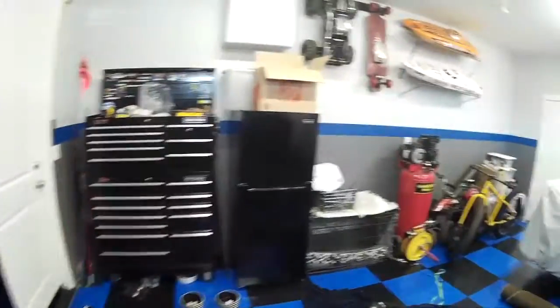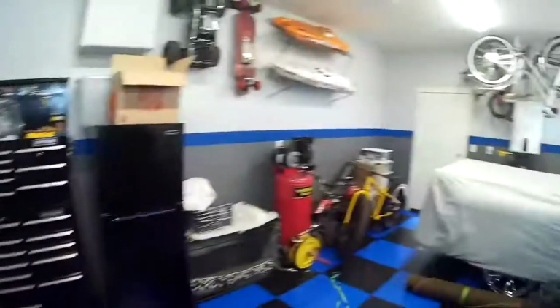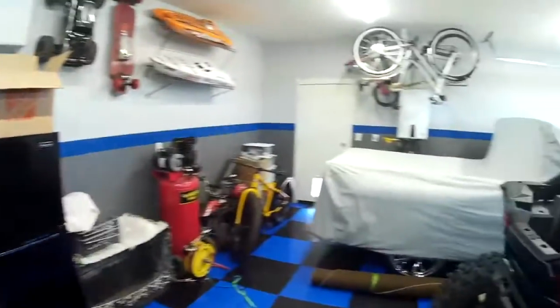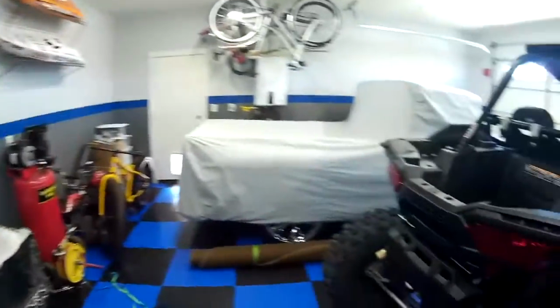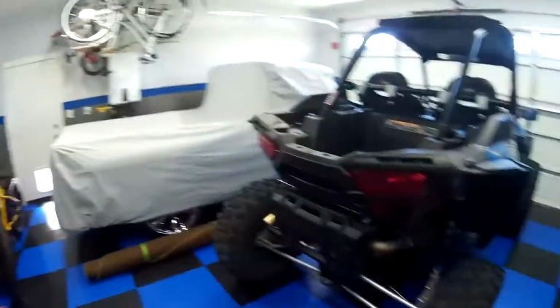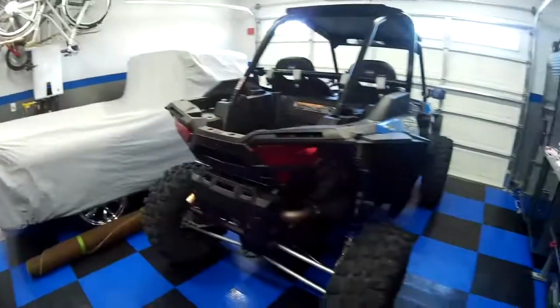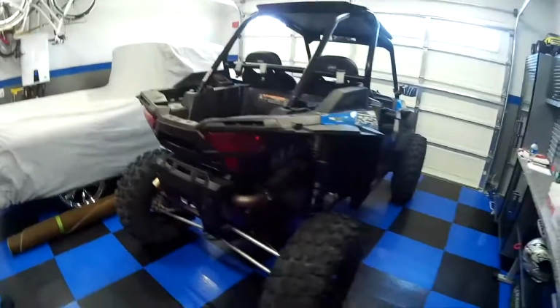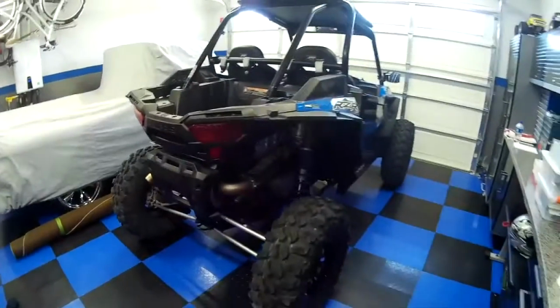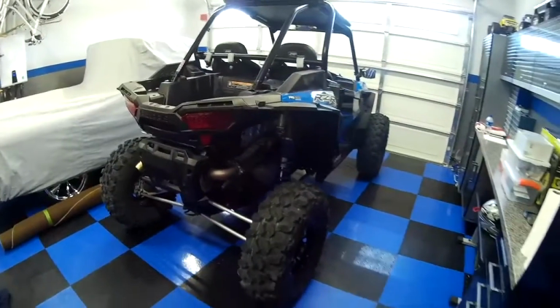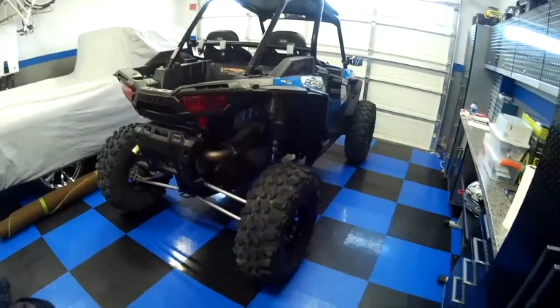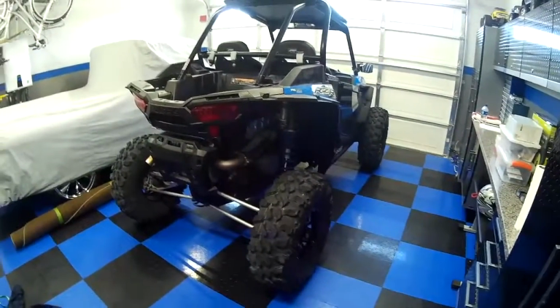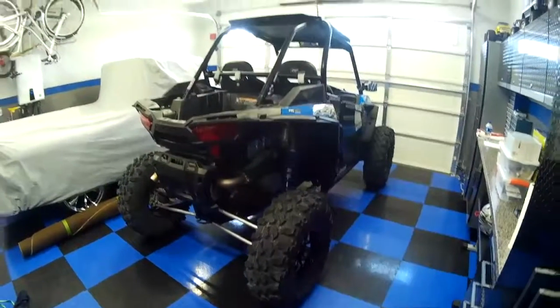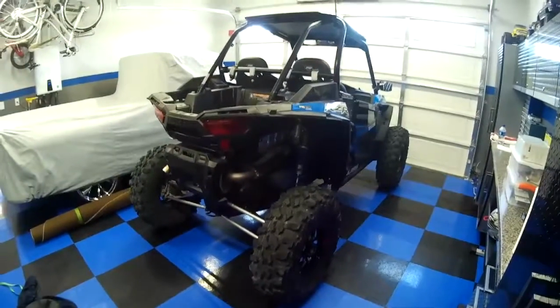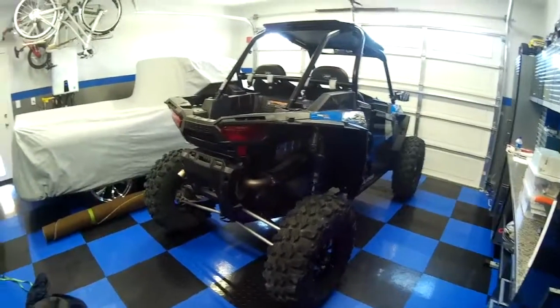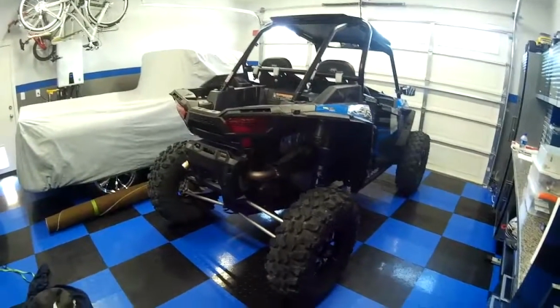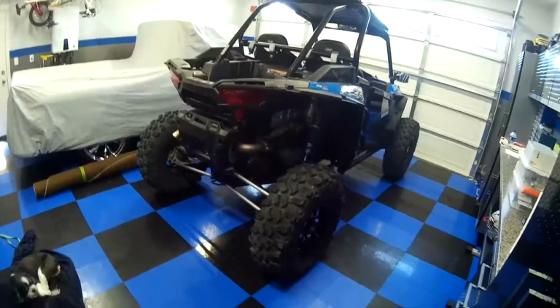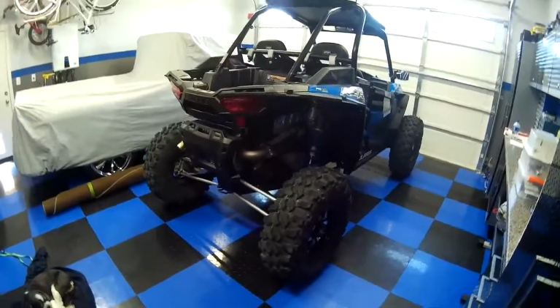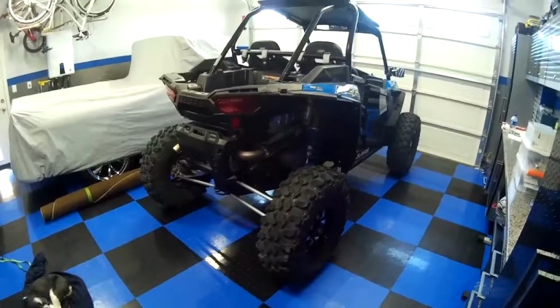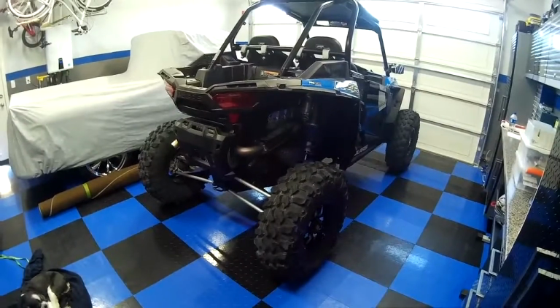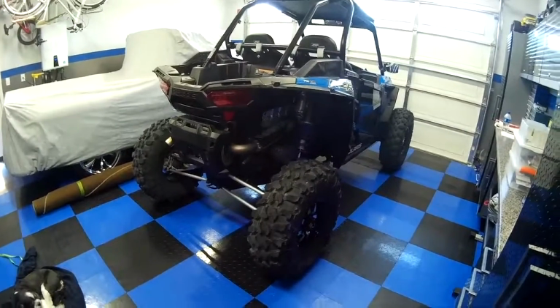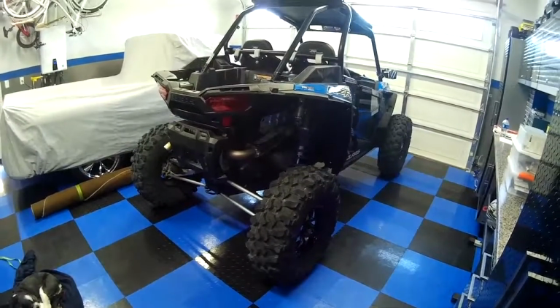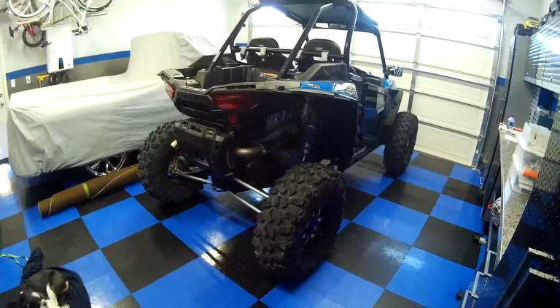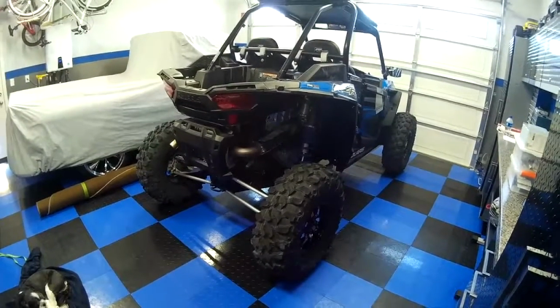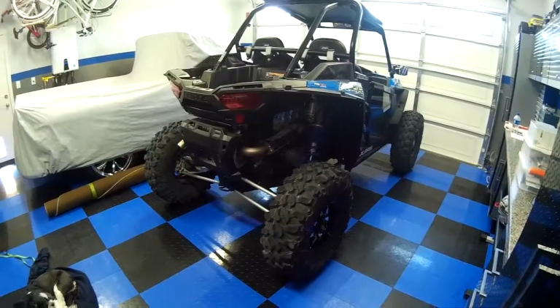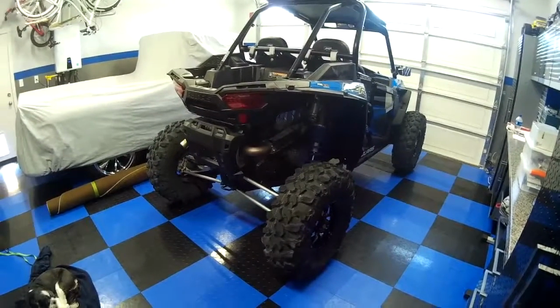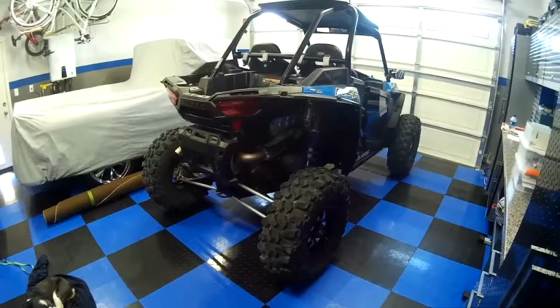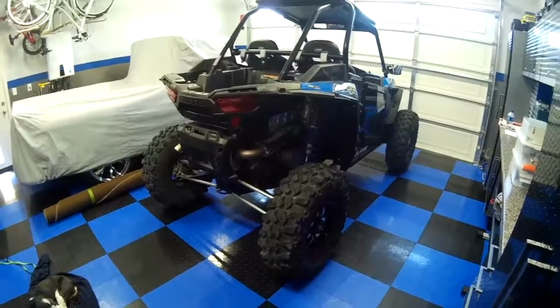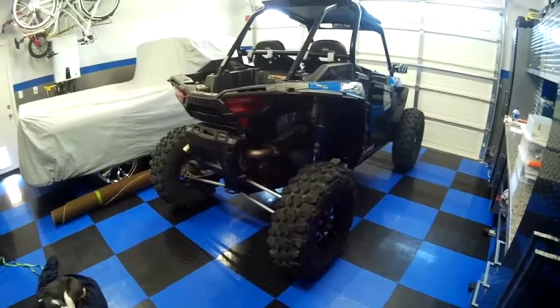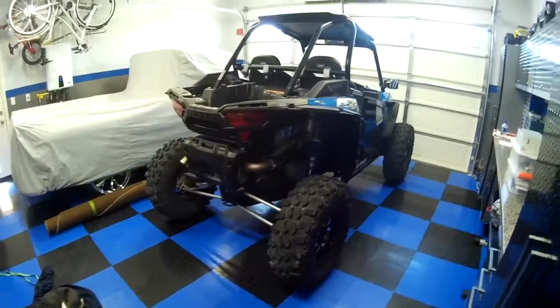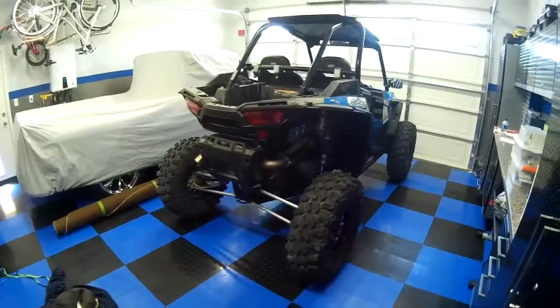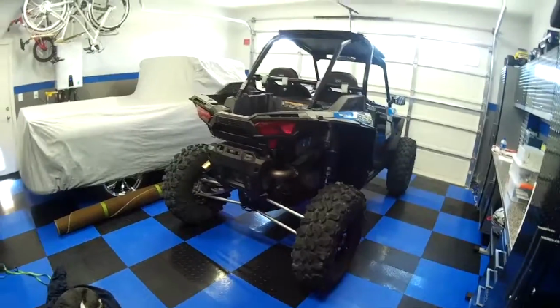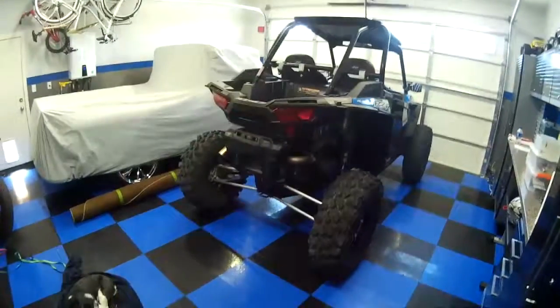Anyway, this is it guys — this is the new toy. I'll have another video here shortly coming out. I've got some parts coming on the way like I said. Thanks for watching guys, and we'll catch you on the next one.